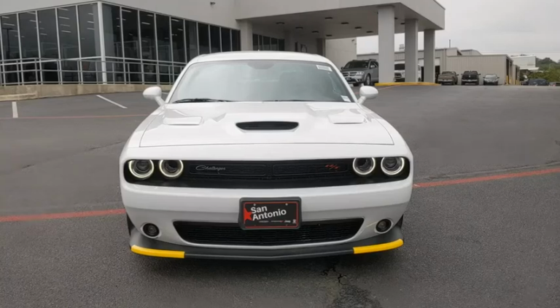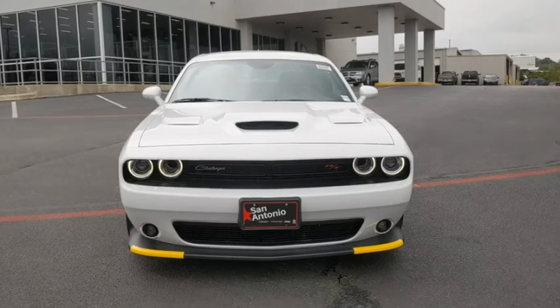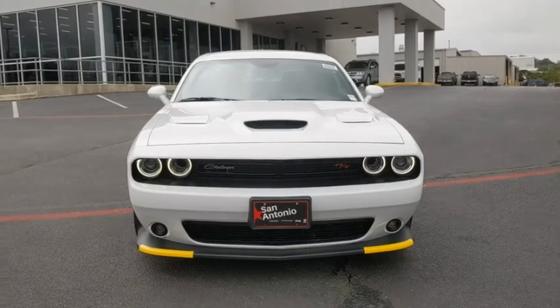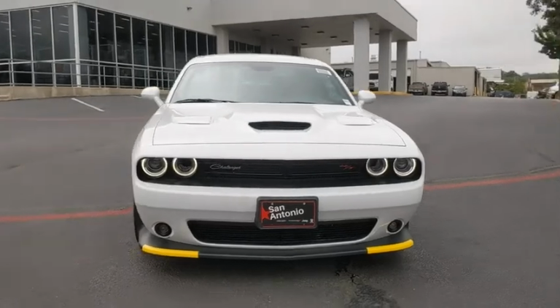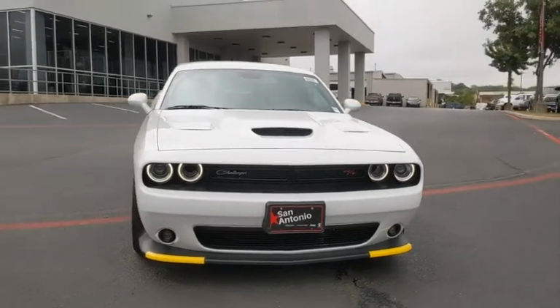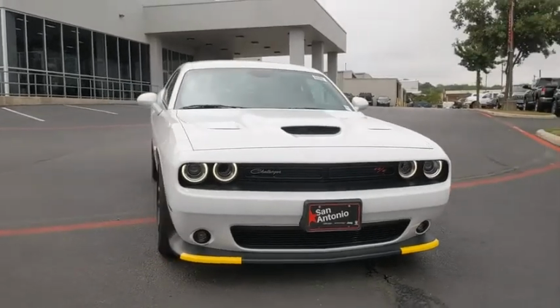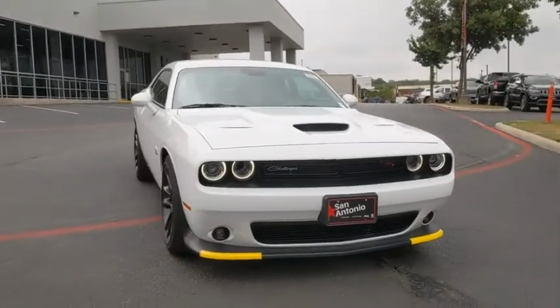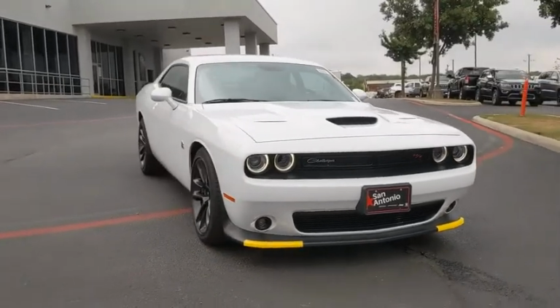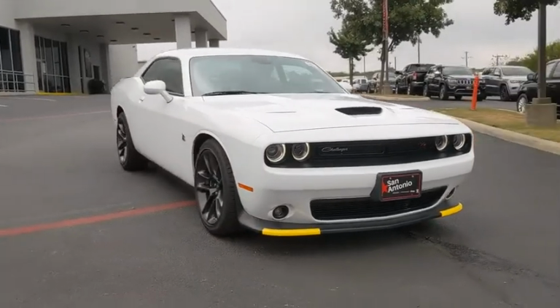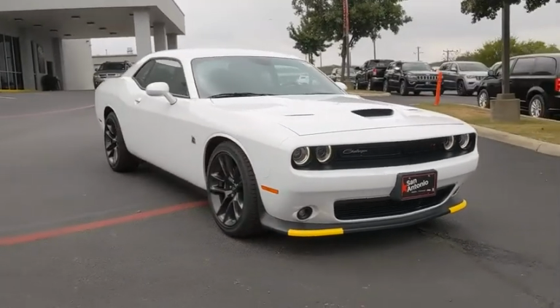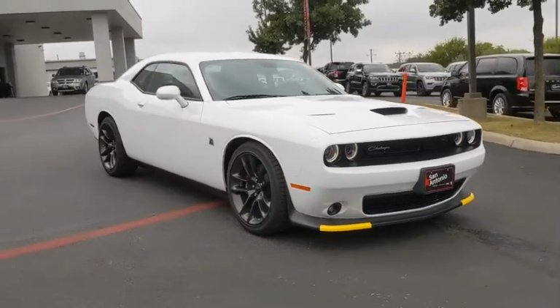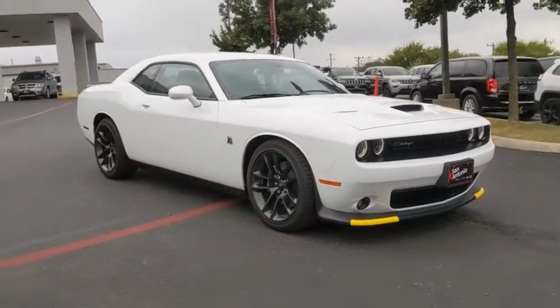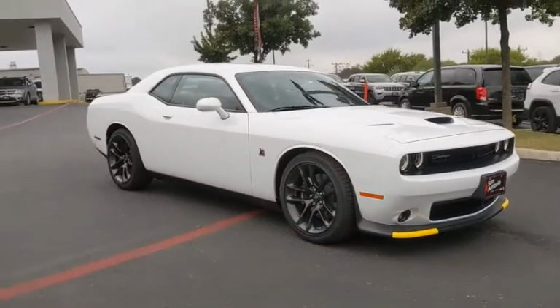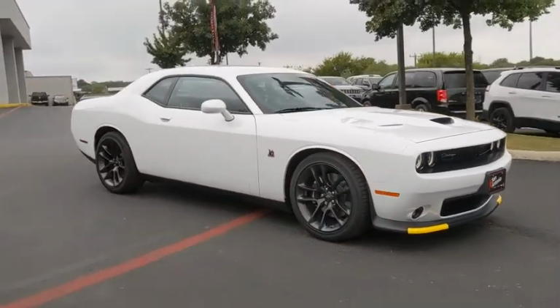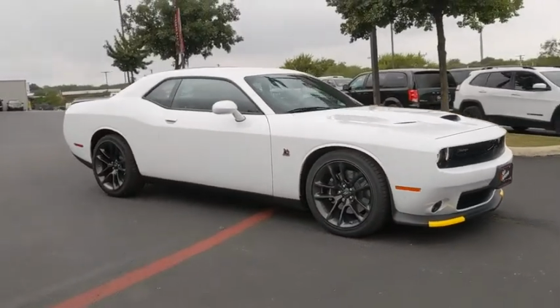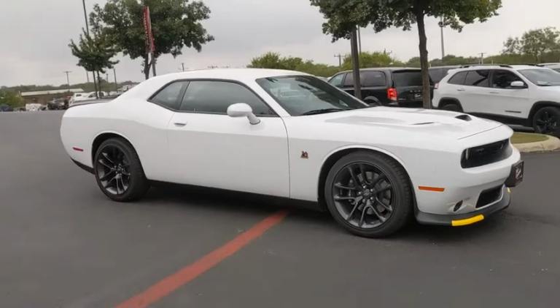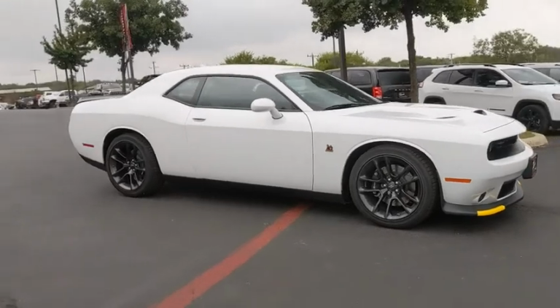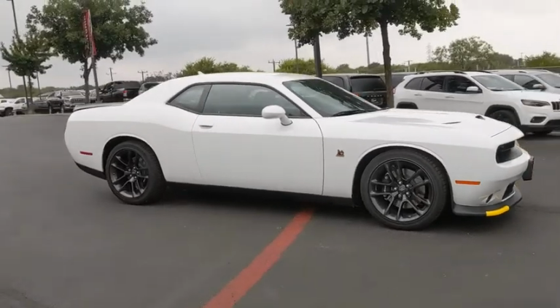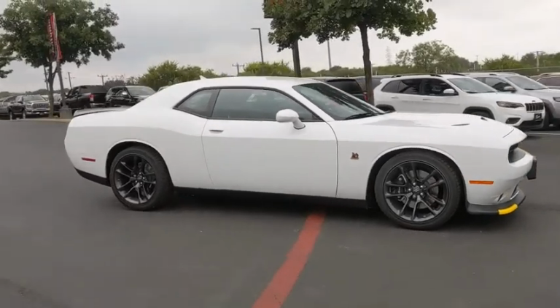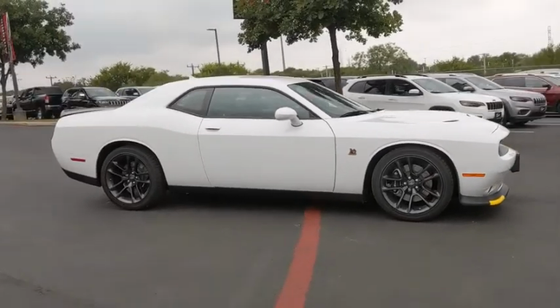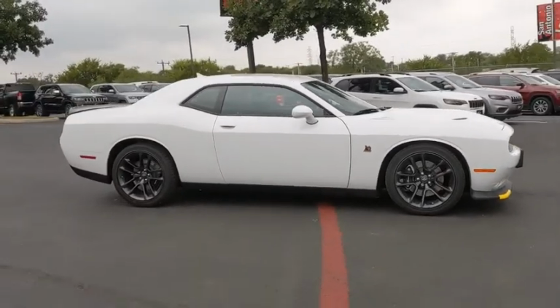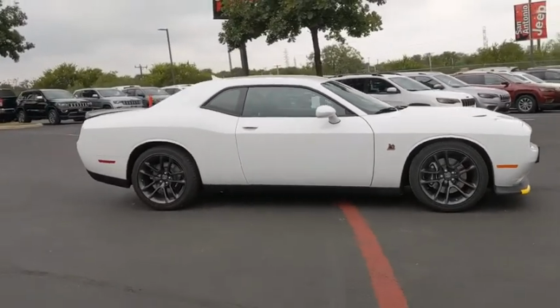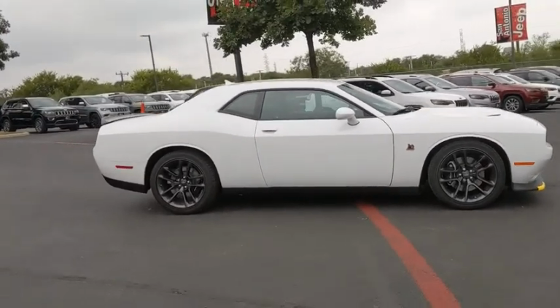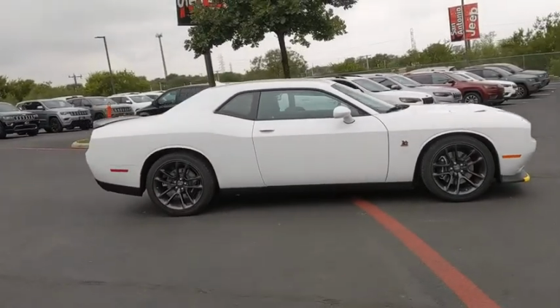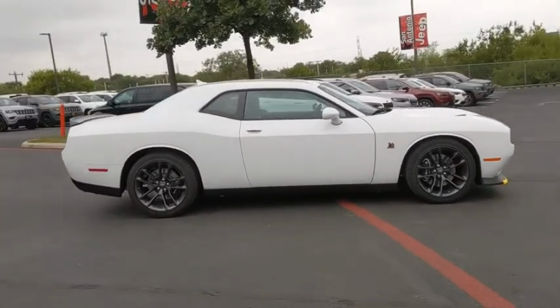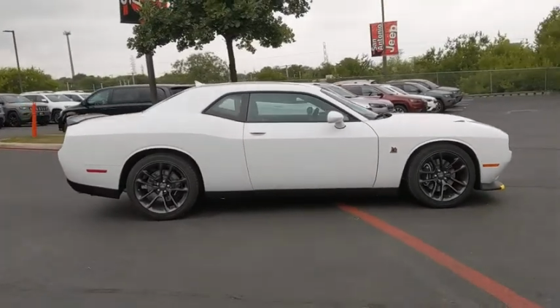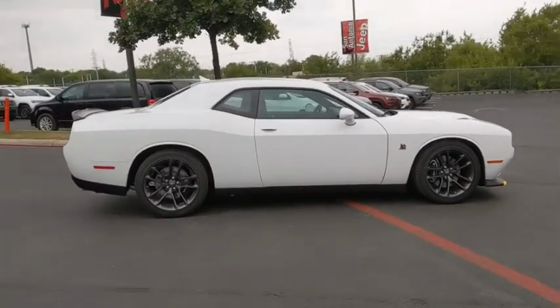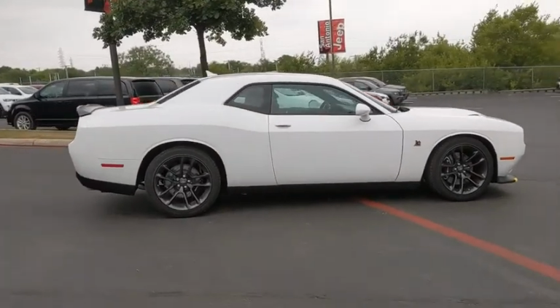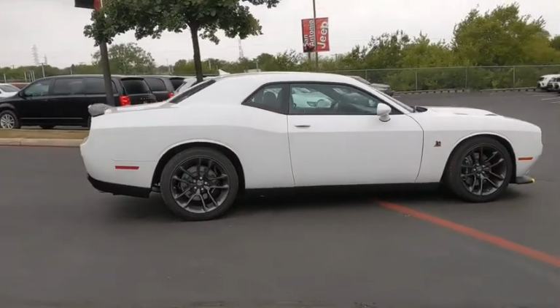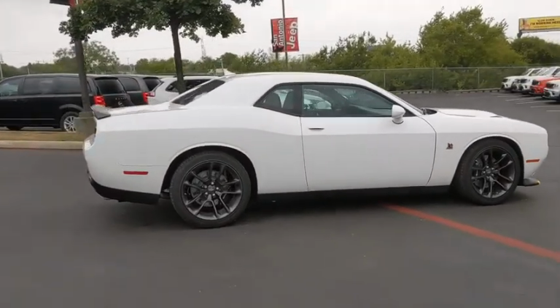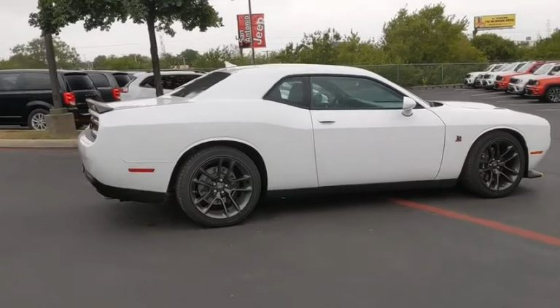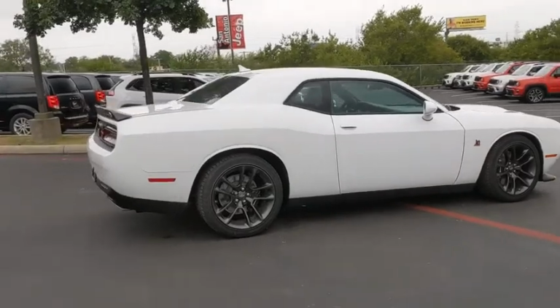Come test drive the 2020 Dodge Challenger. Rated most appealing mid-sized sport car by J.D. Power & Associates, the Dodge Challenger delivers on style and performance.